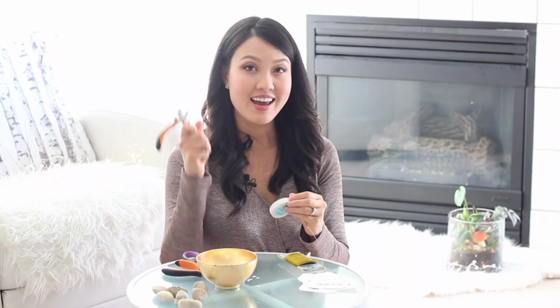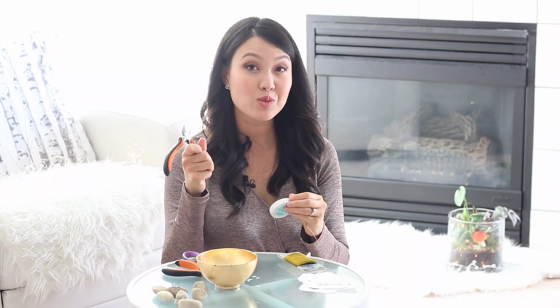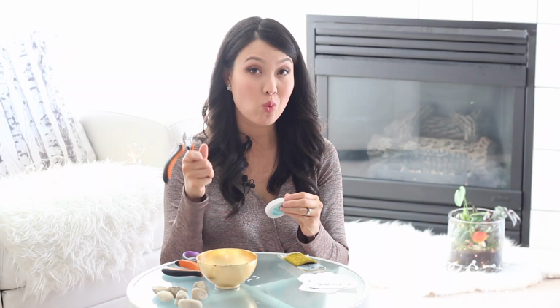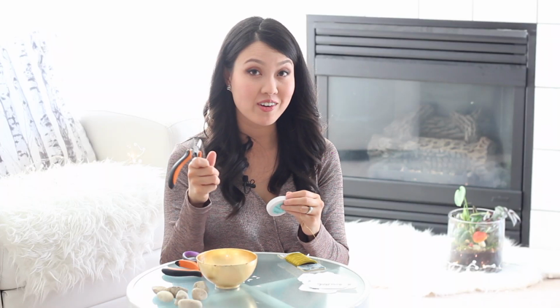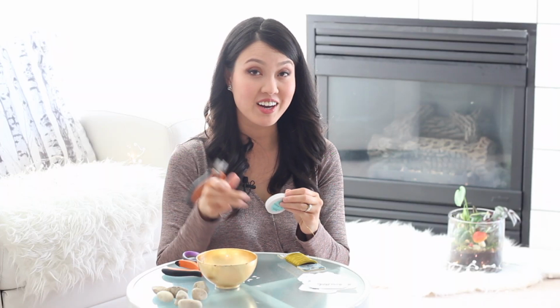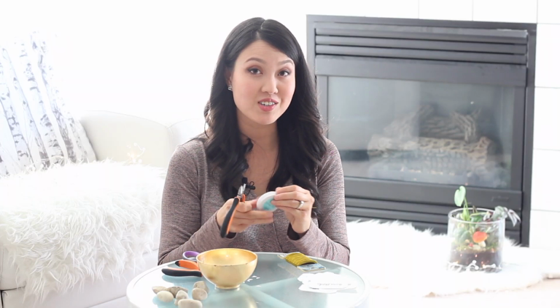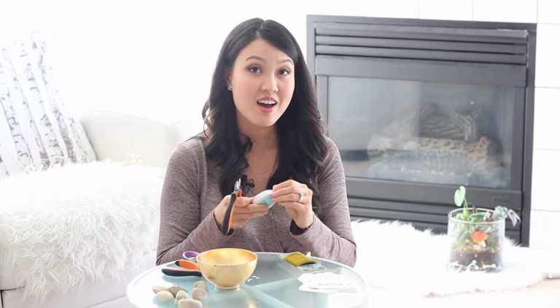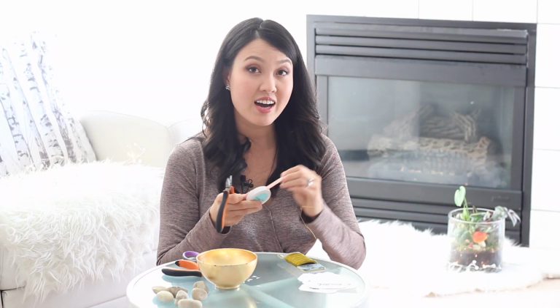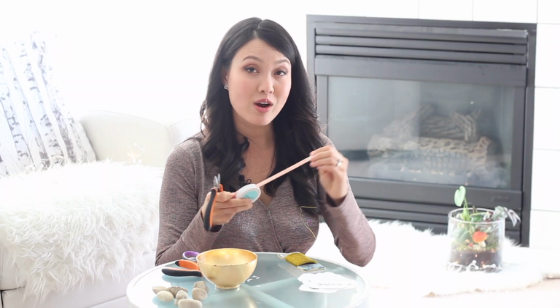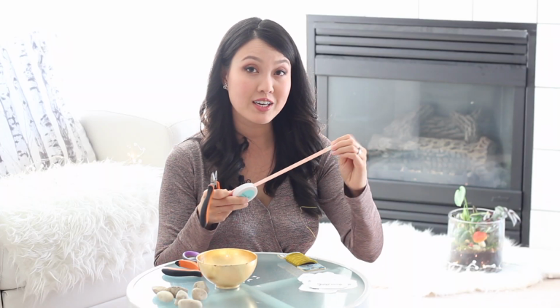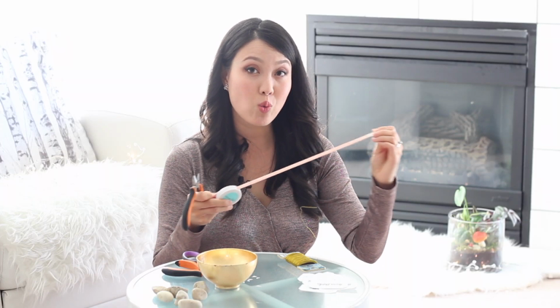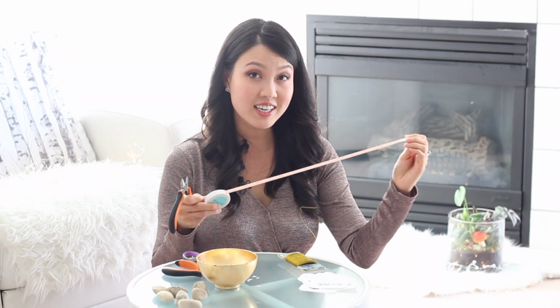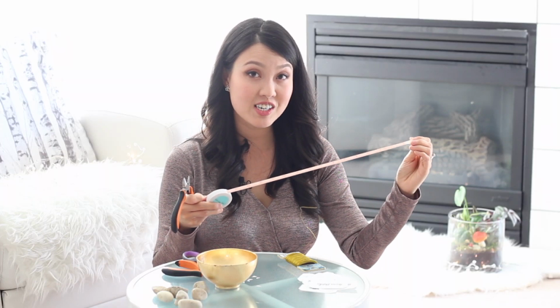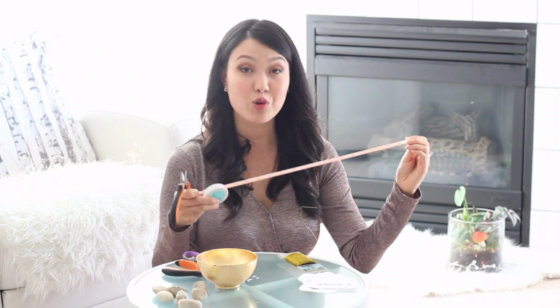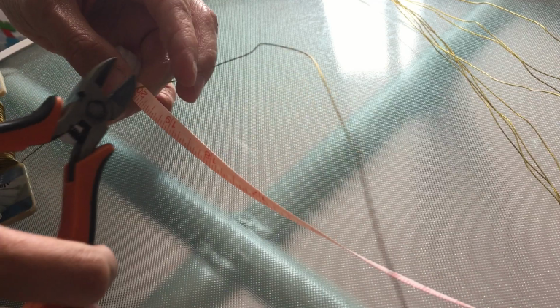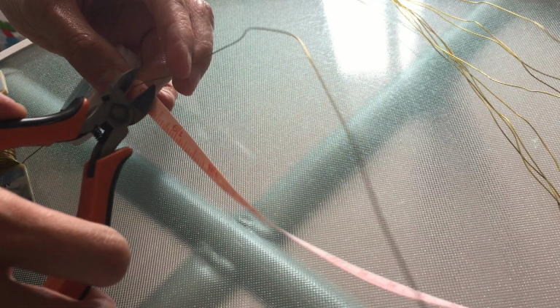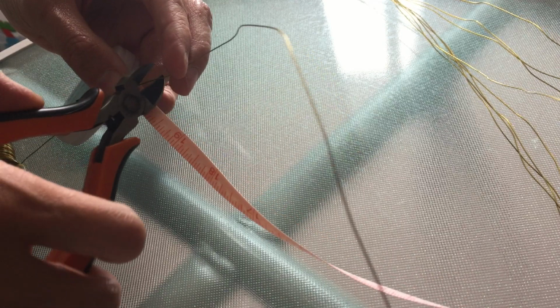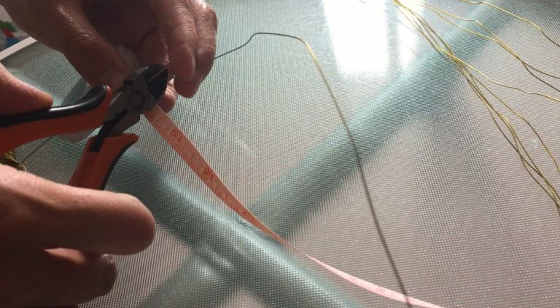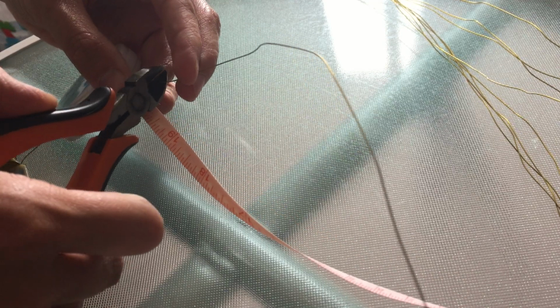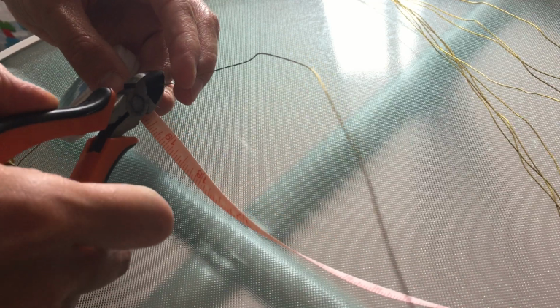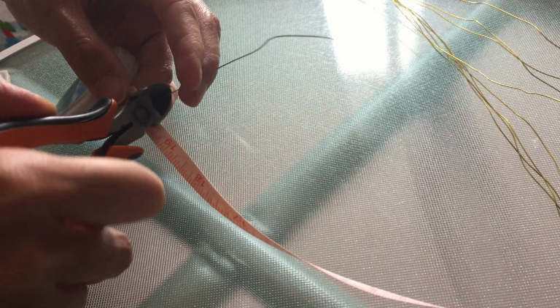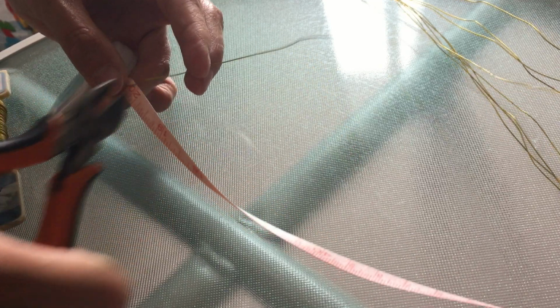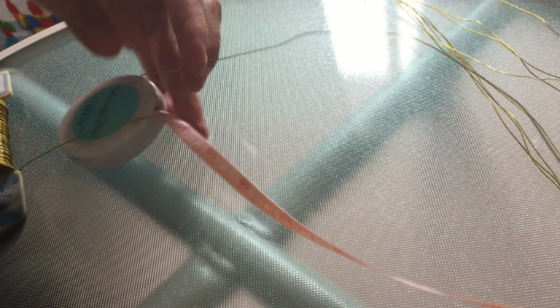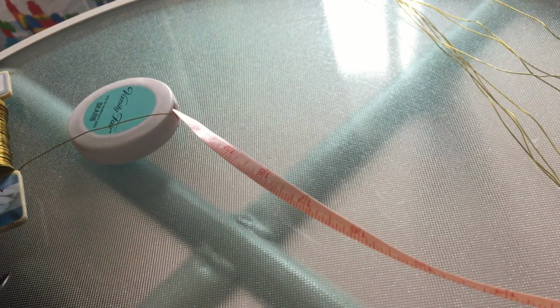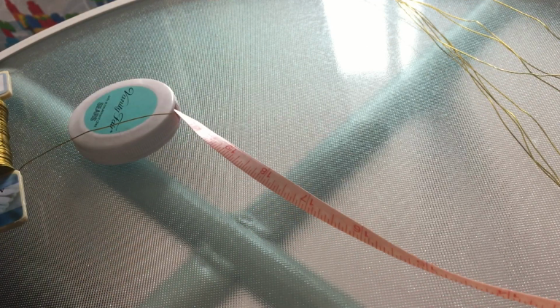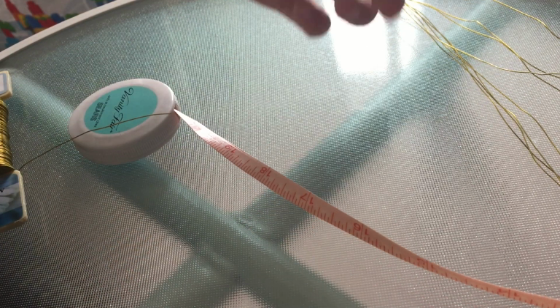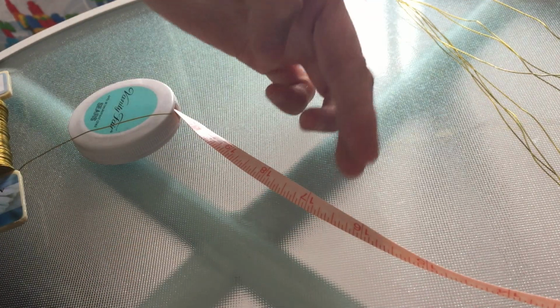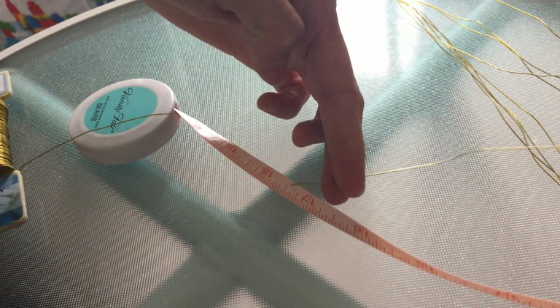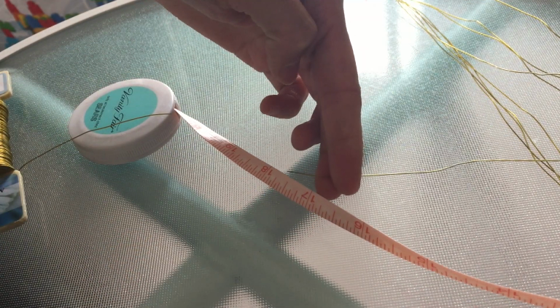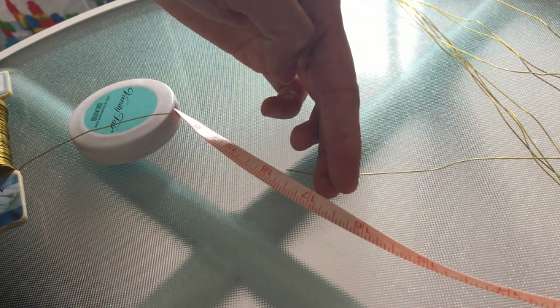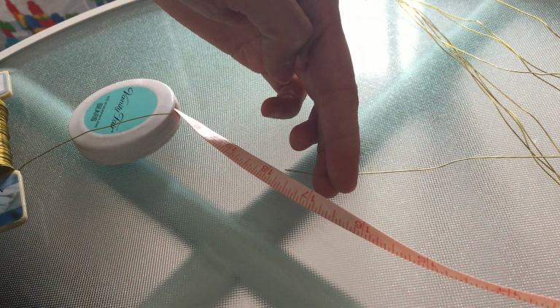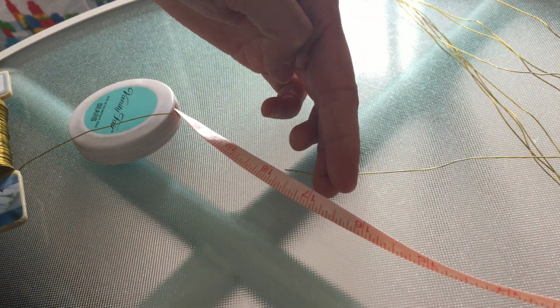Next, with wire cutters, cut roughly 20 inches or 50 centimeters of the floral wire. Each piece you cut will be one card holder.